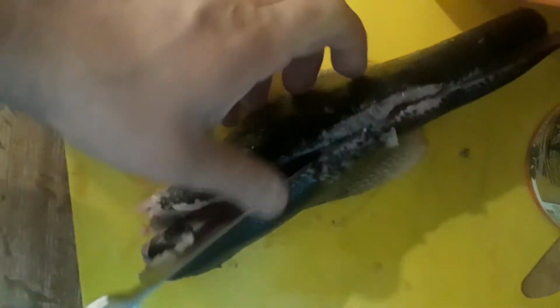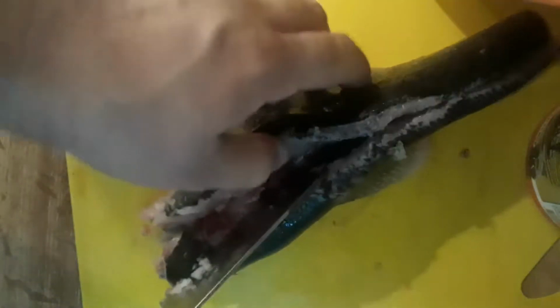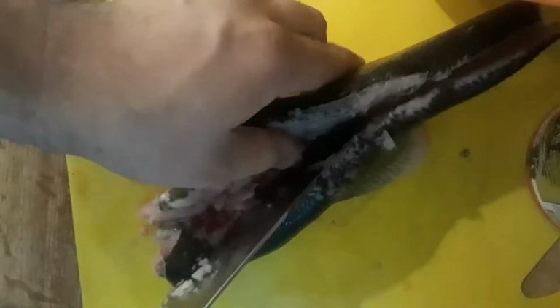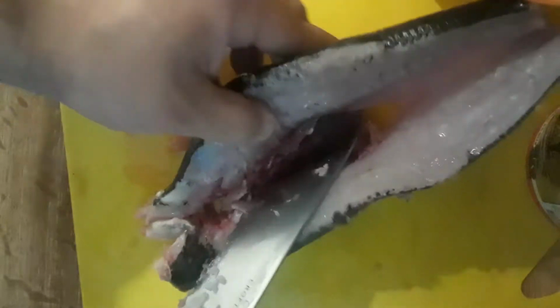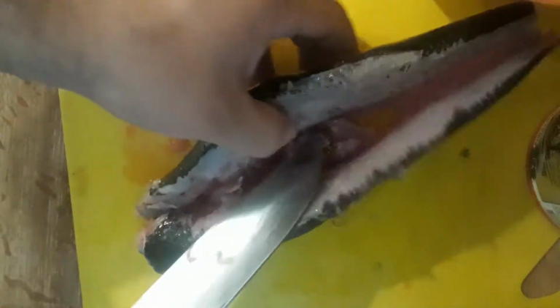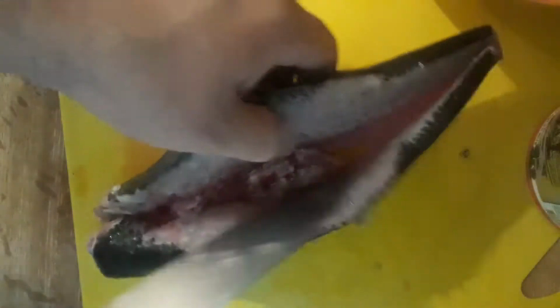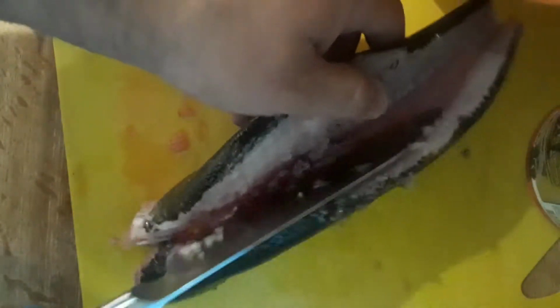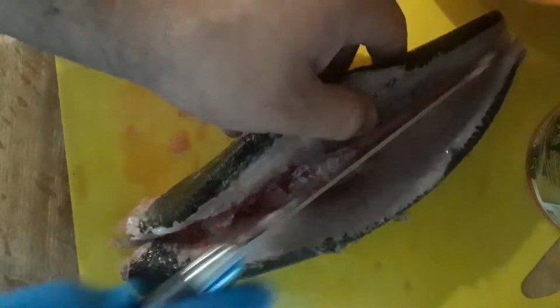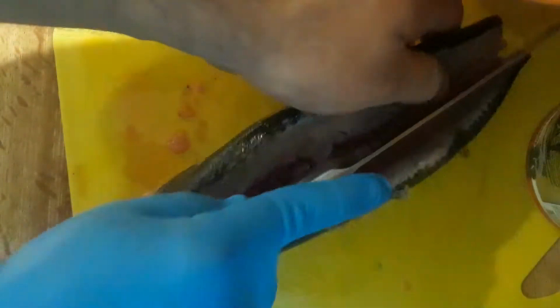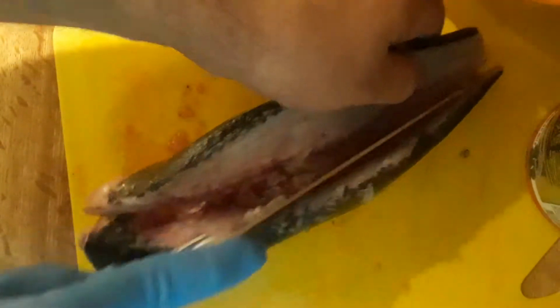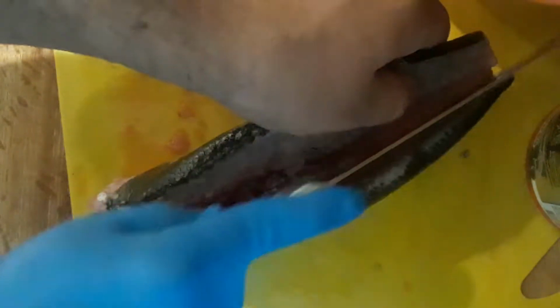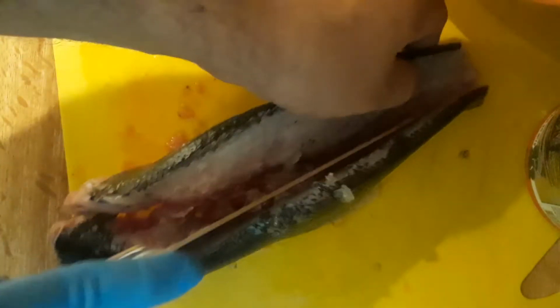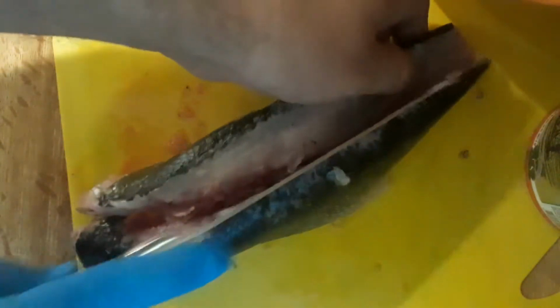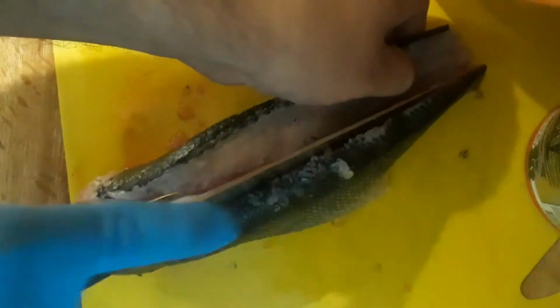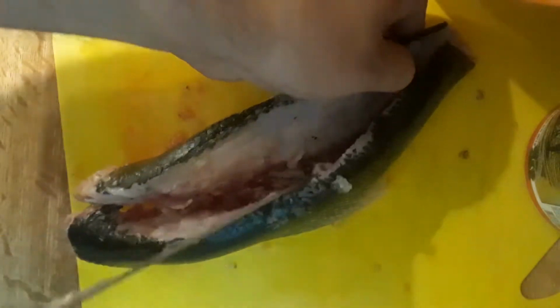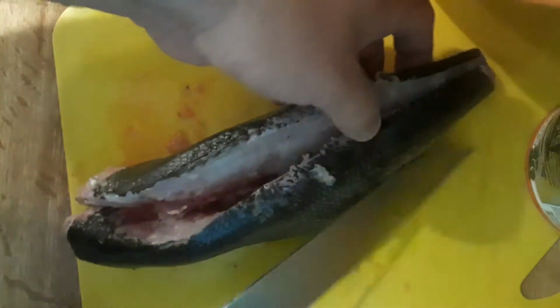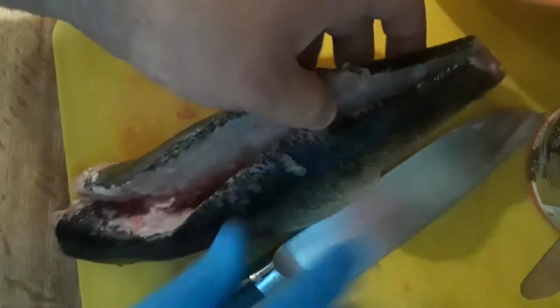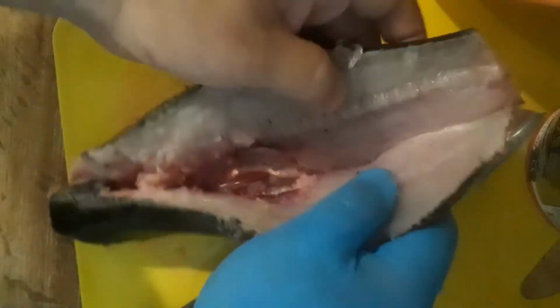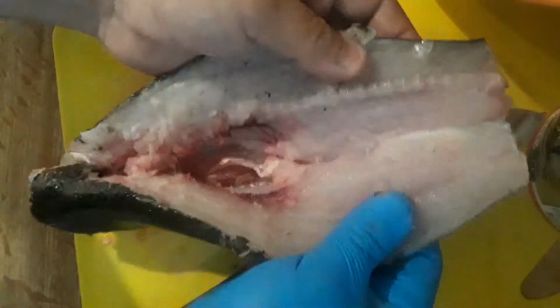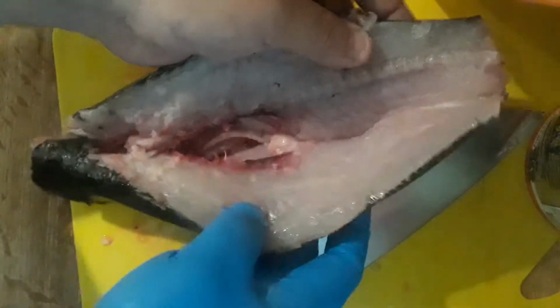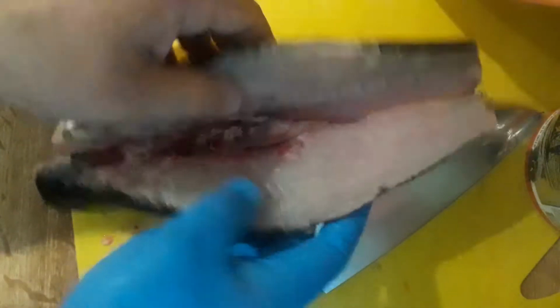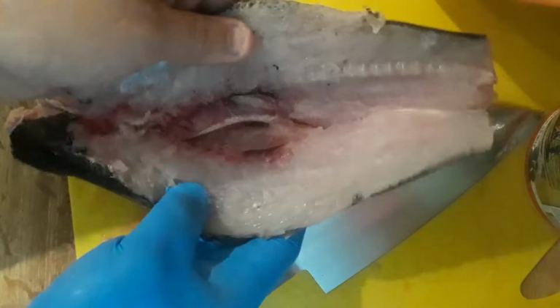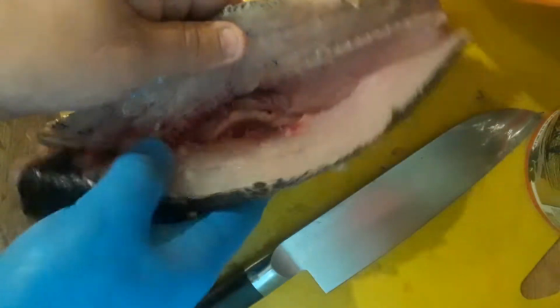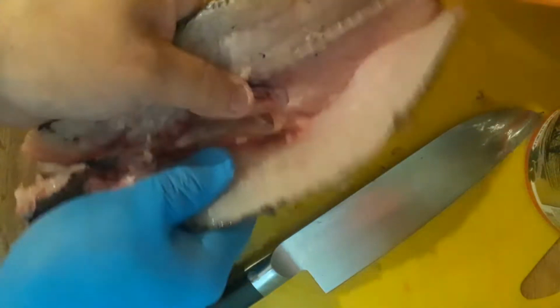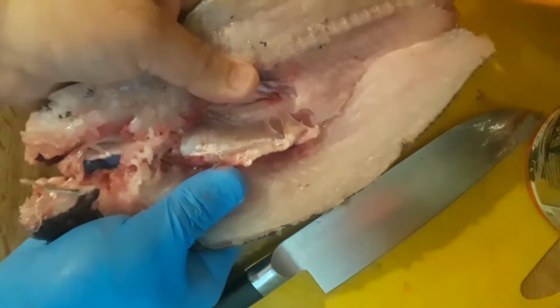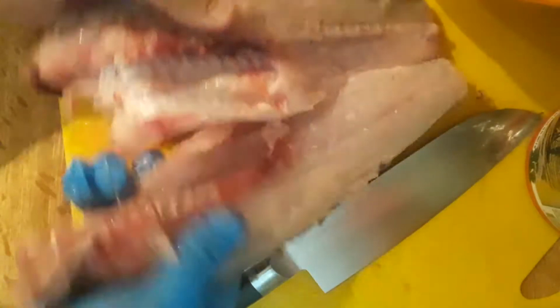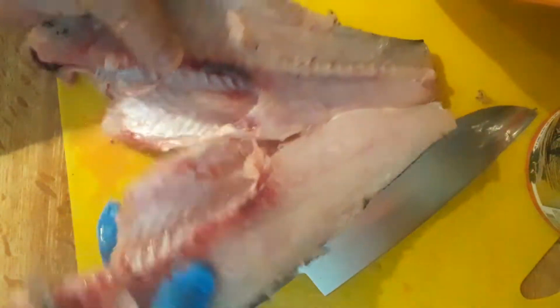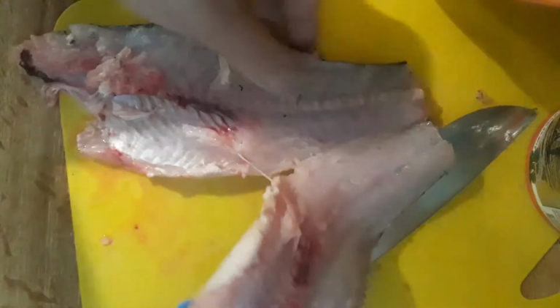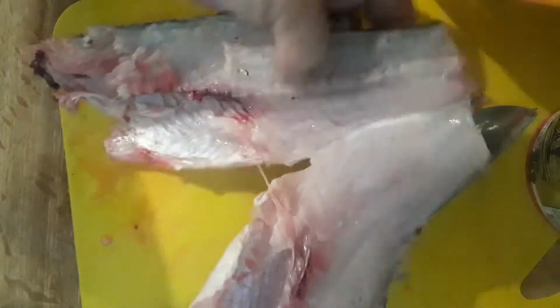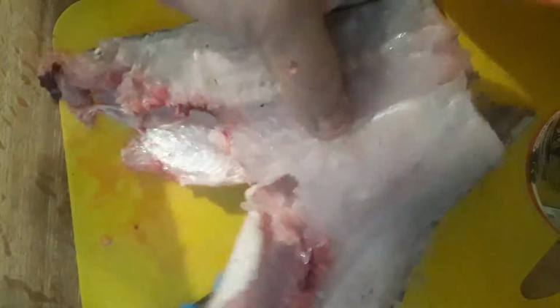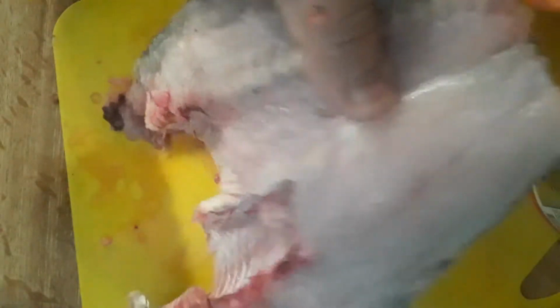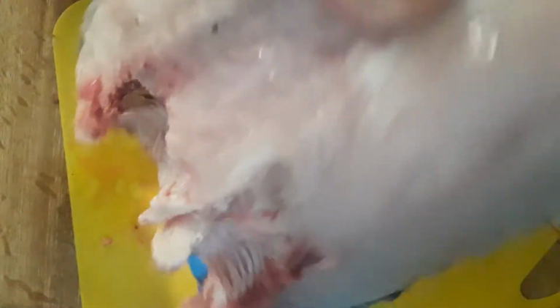Damn, this ain't as easy as it looks. I'm going to just finish this off right here. And as you can tell, now I have two fillets. Beautiful.